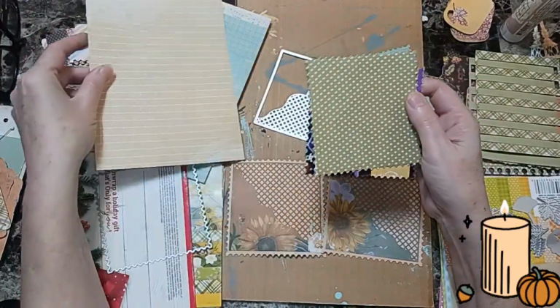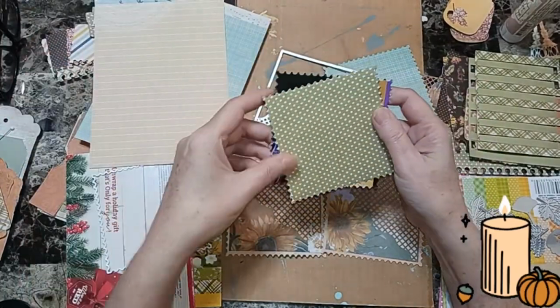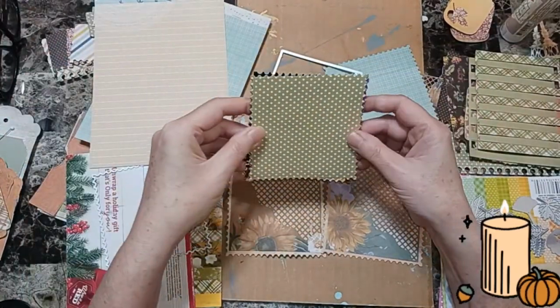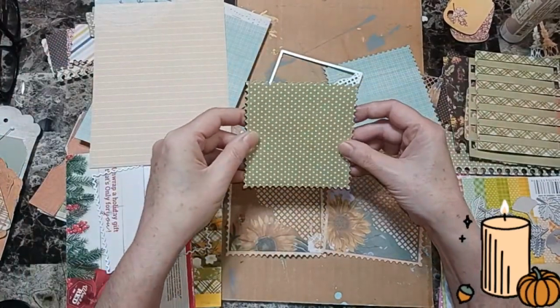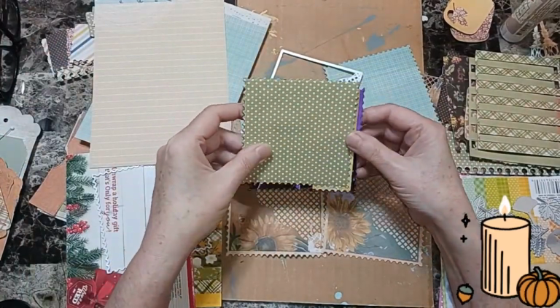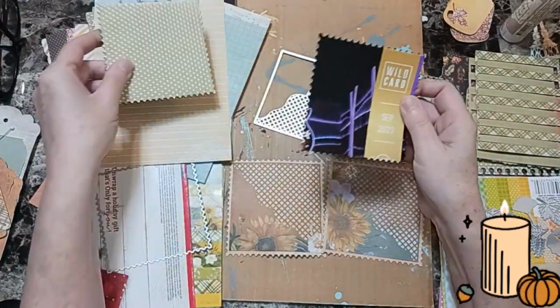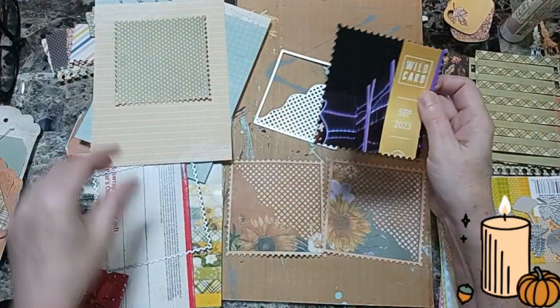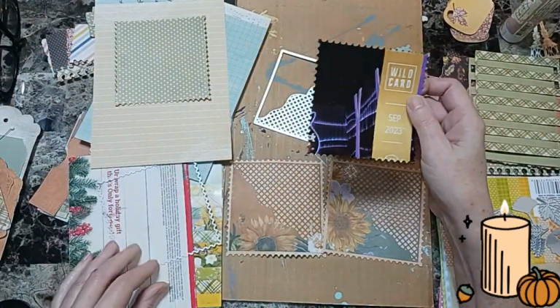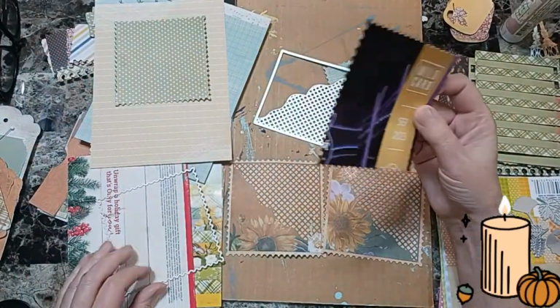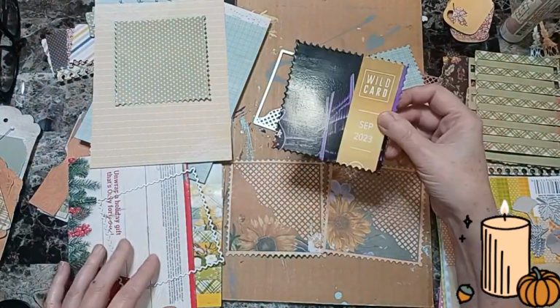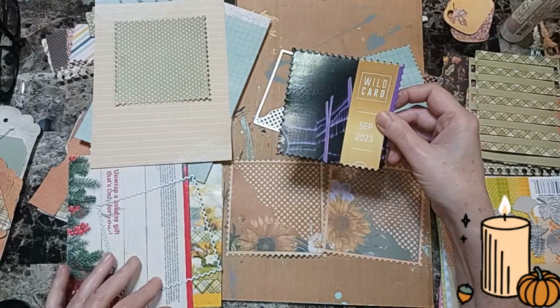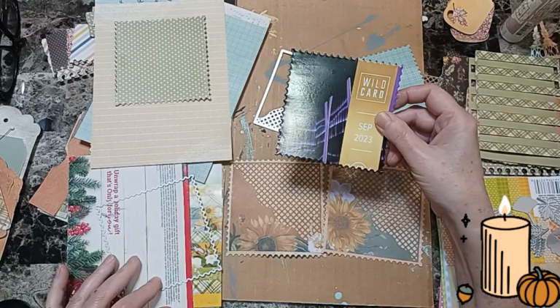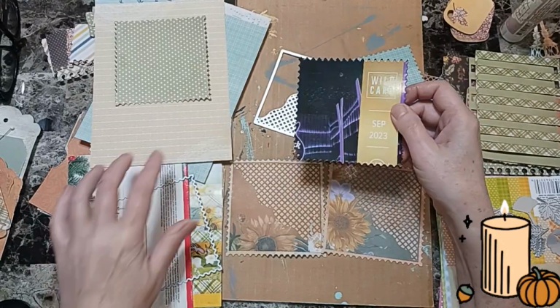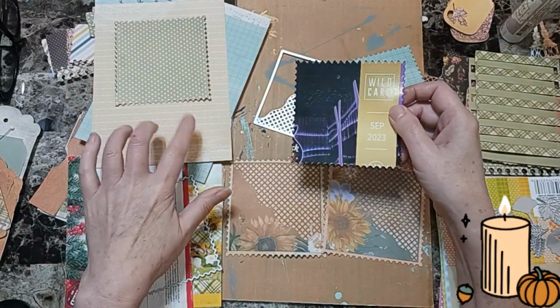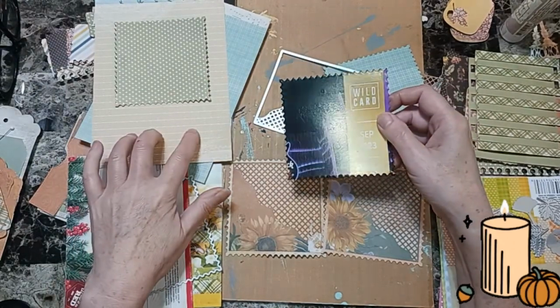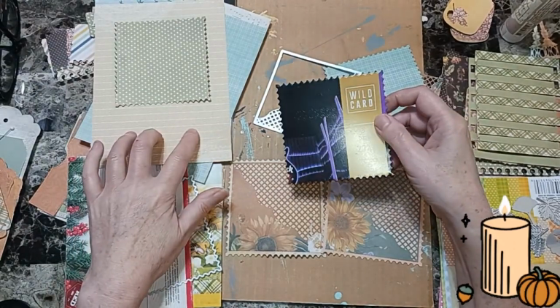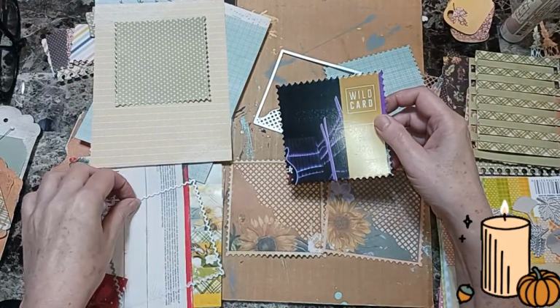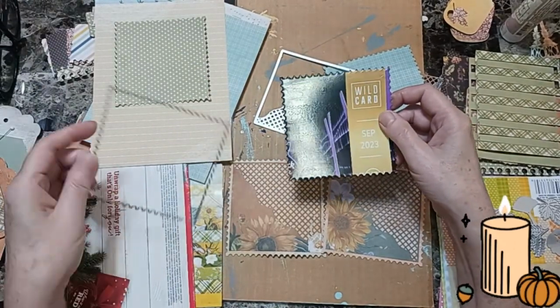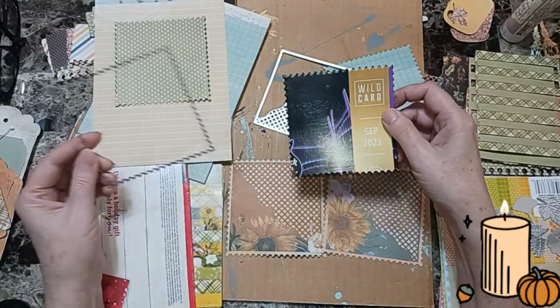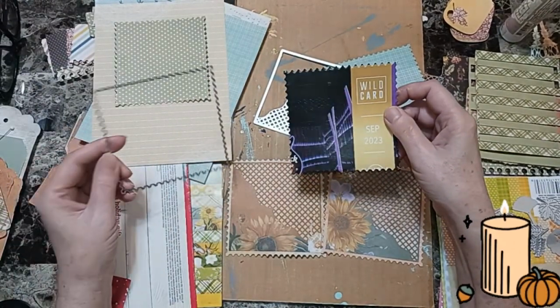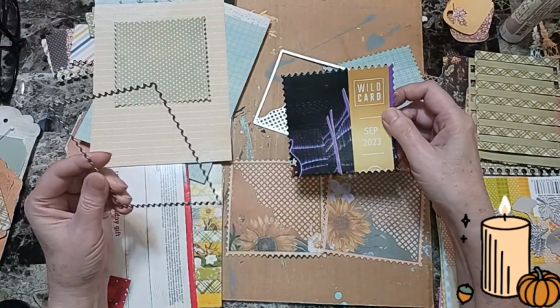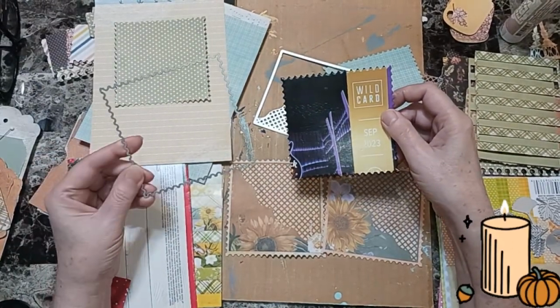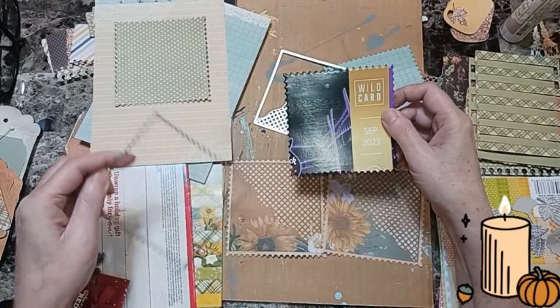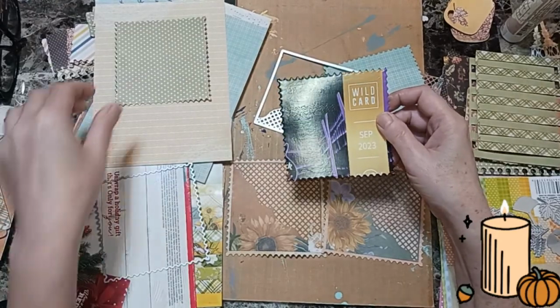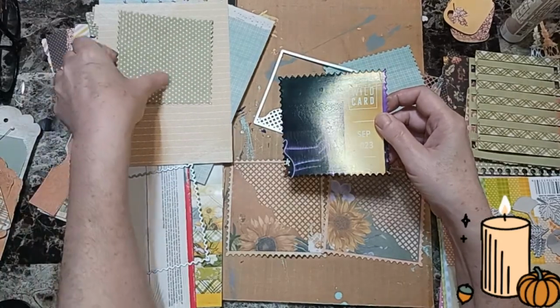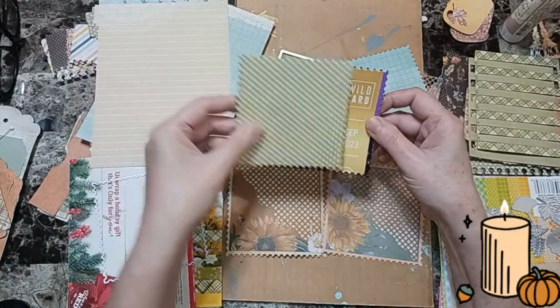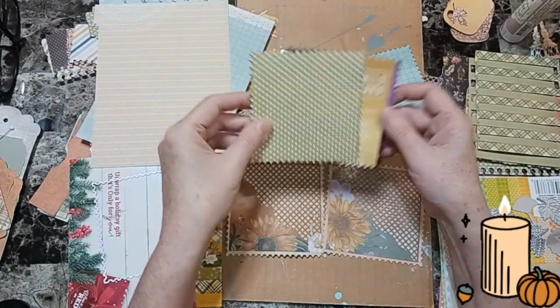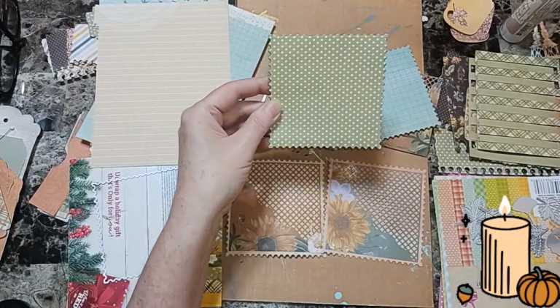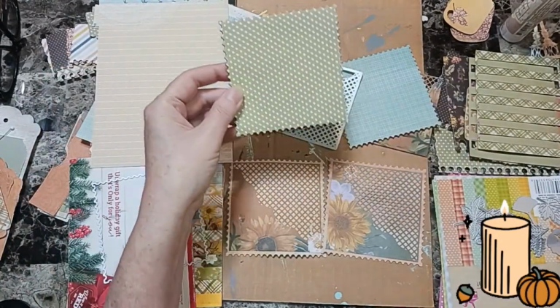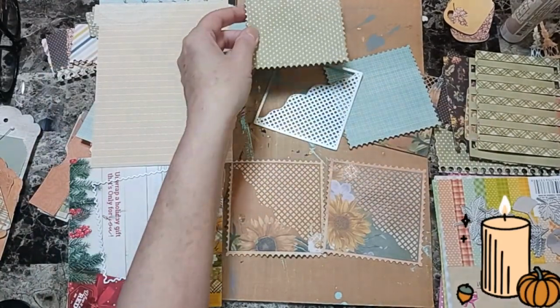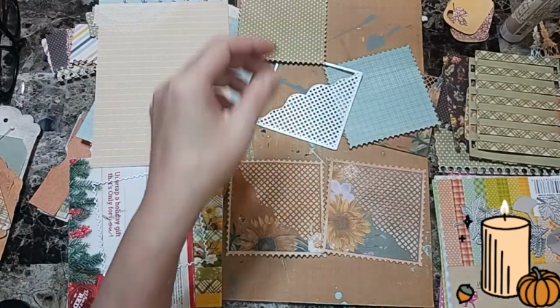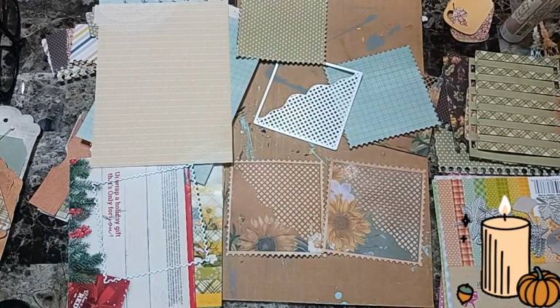Then I glued them down together with Mod Podge. So we have a flyer we cut out on our Sizzix, and we have a piece of paper we cut out of our Sizzix with this die cut. And I just glued them together and got this.